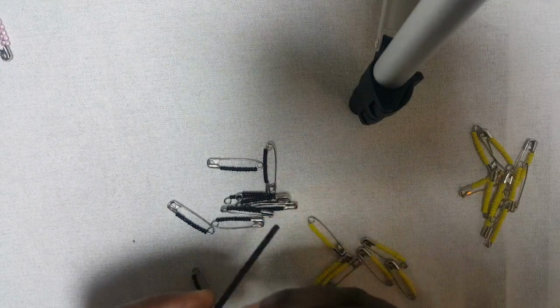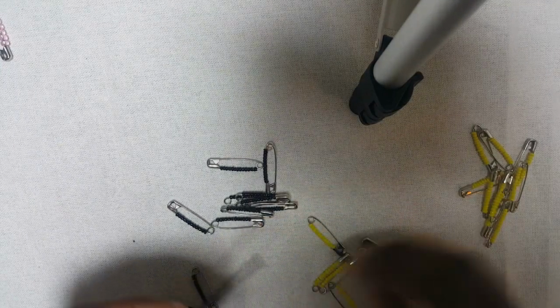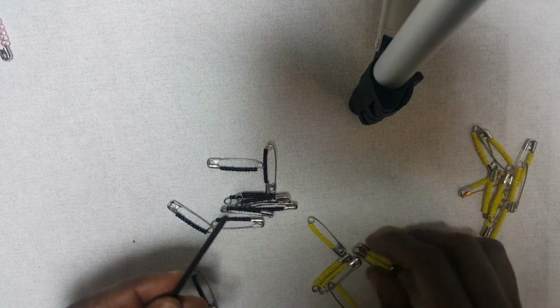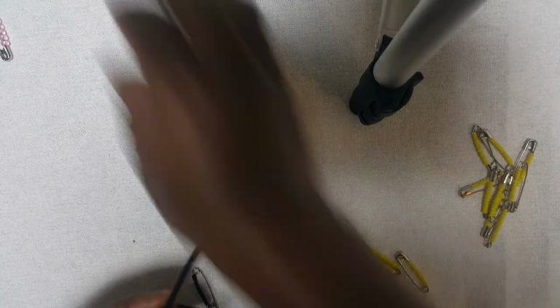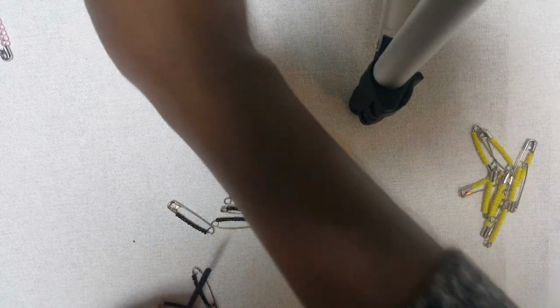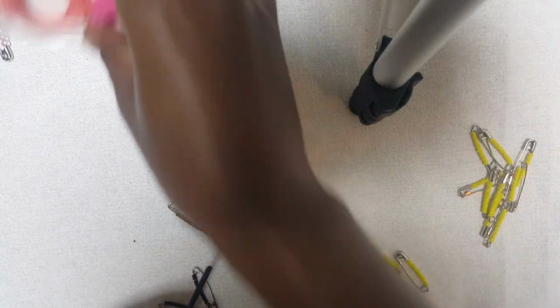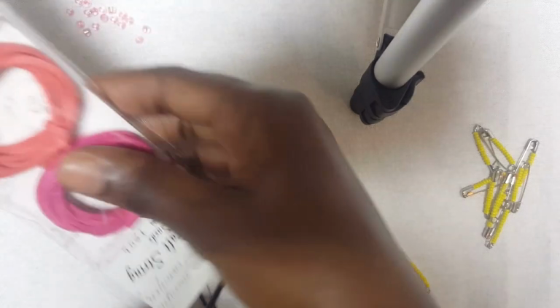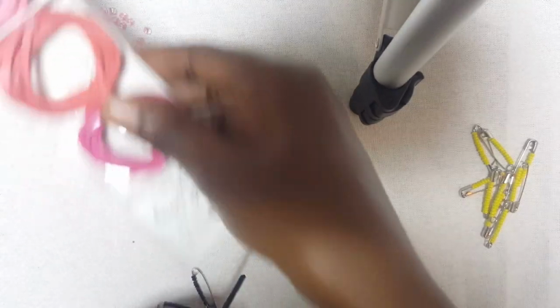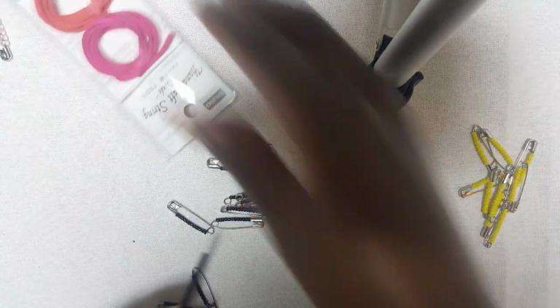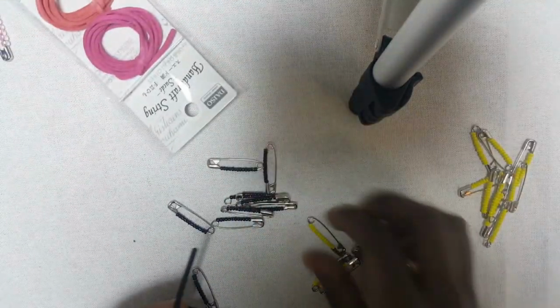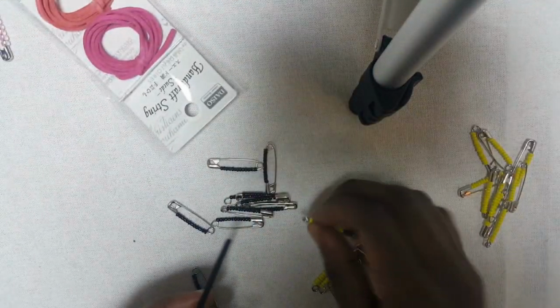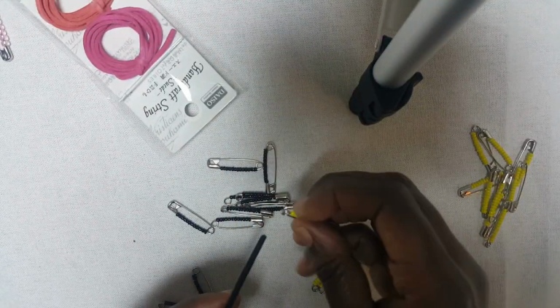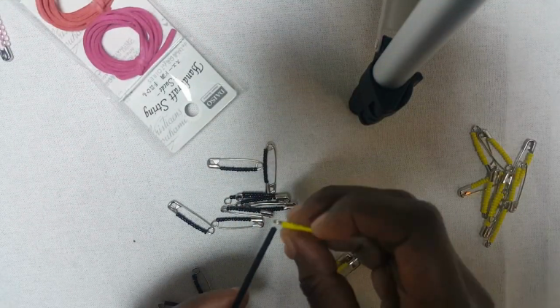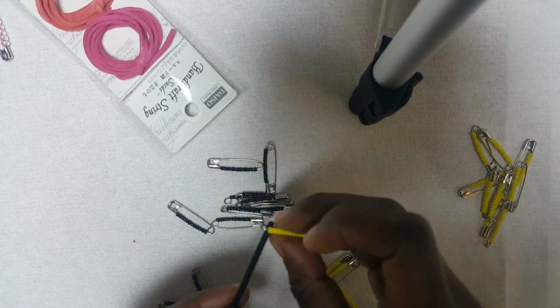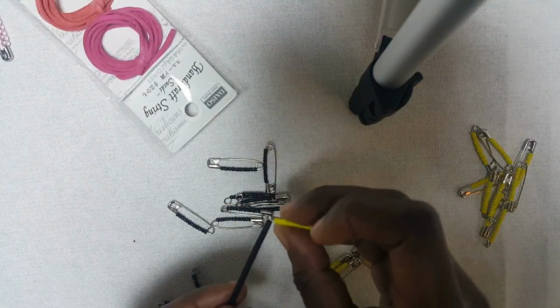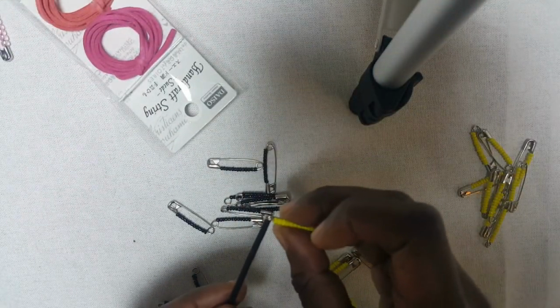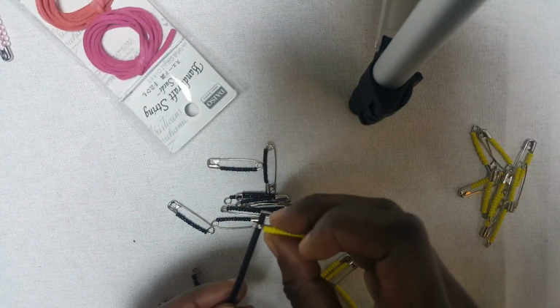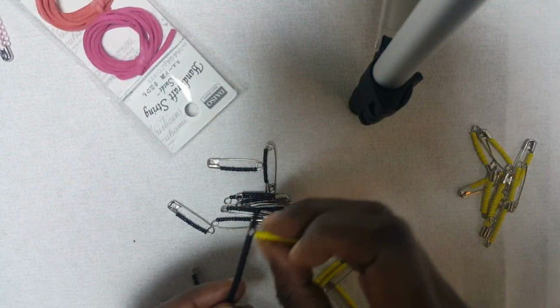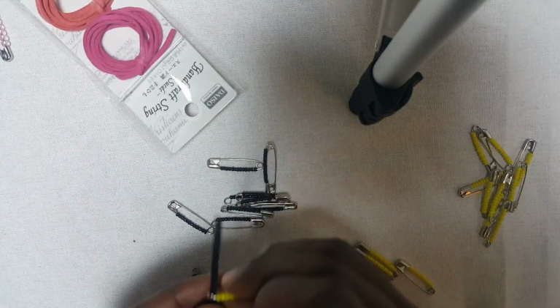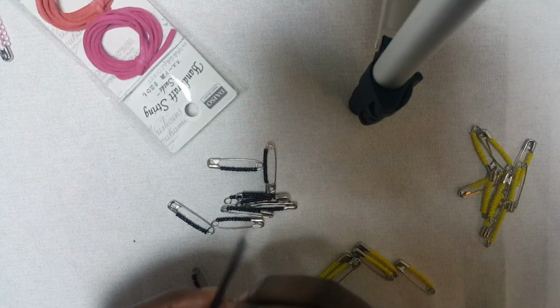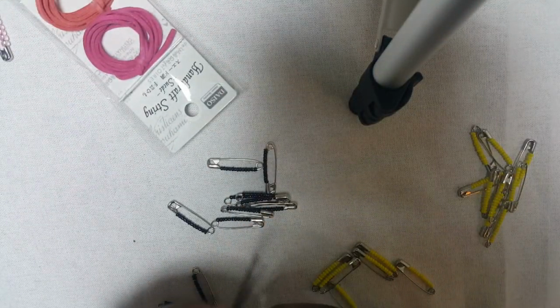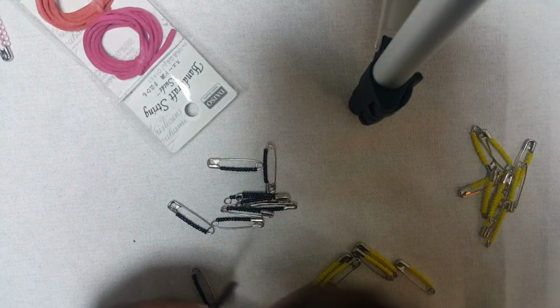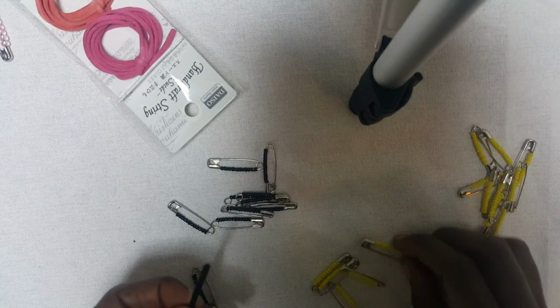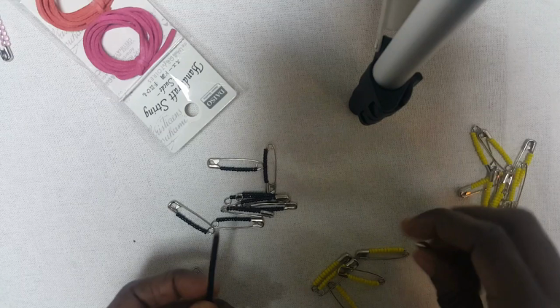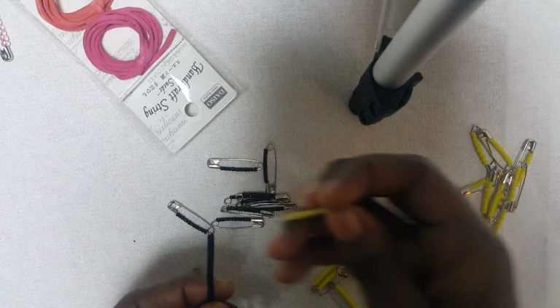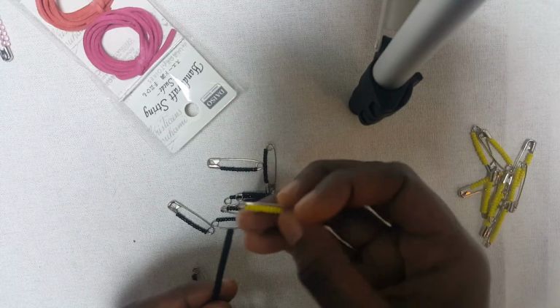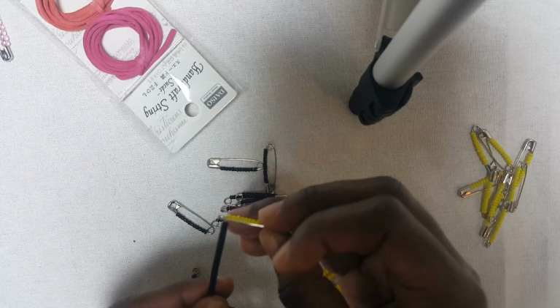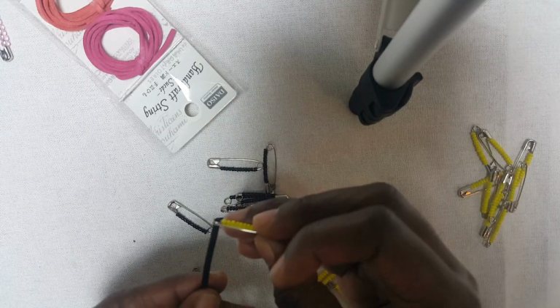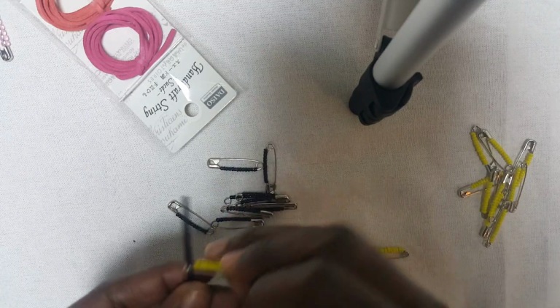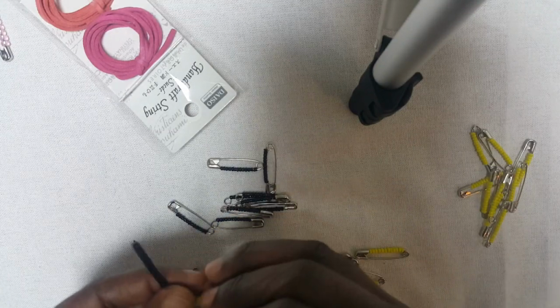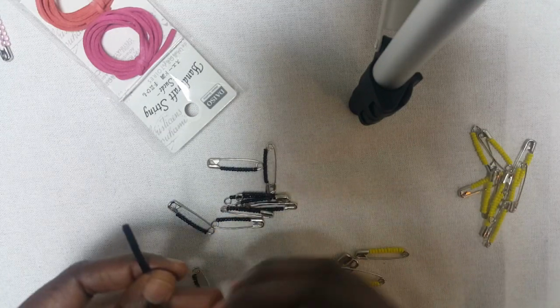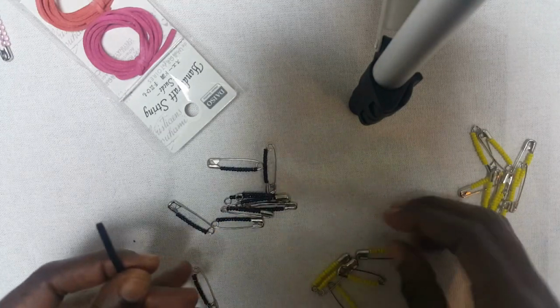The string I'm using is suede, but you can use any jewelry string.